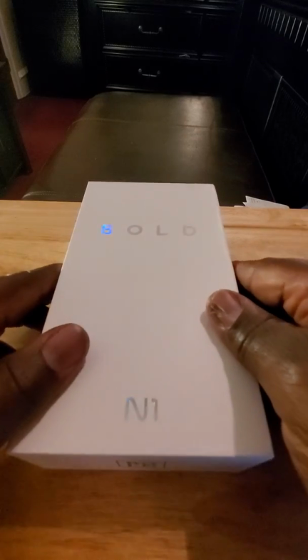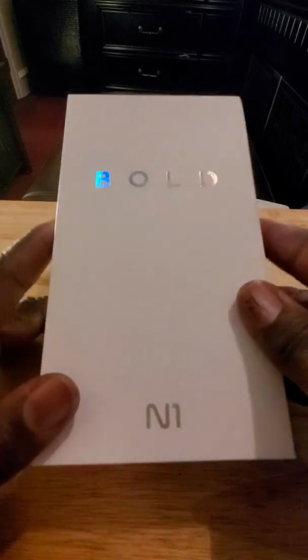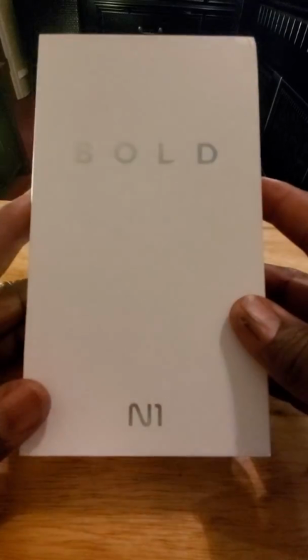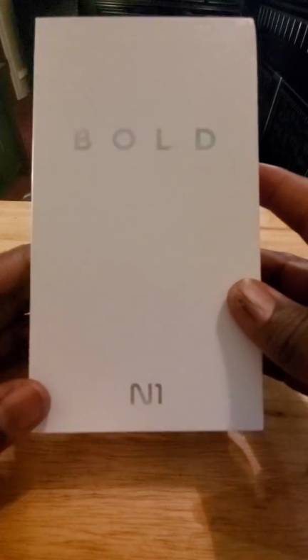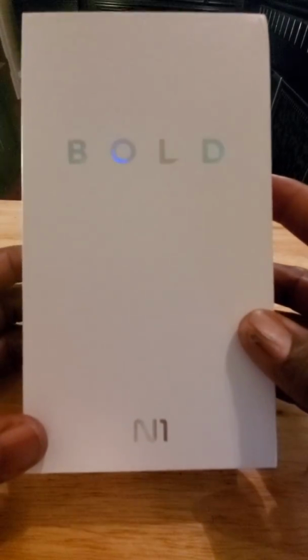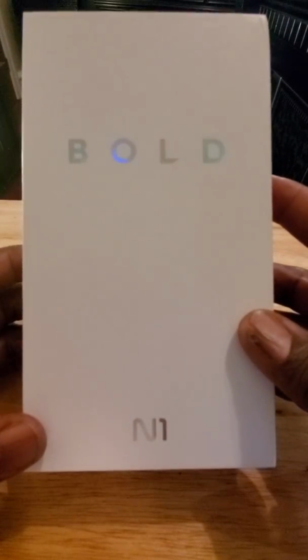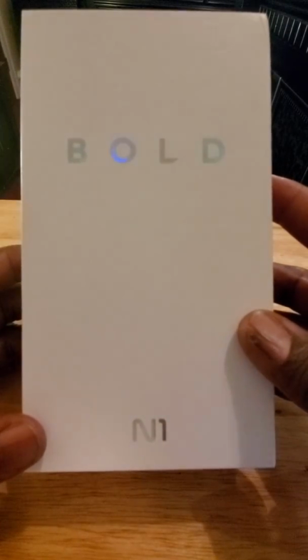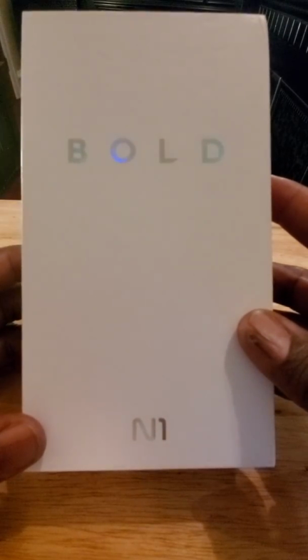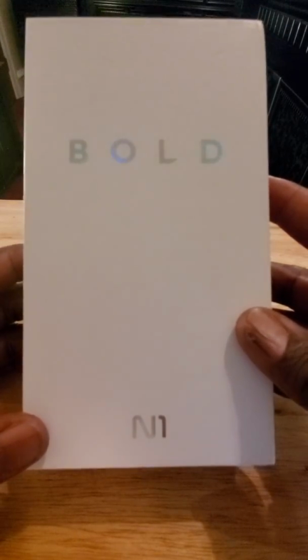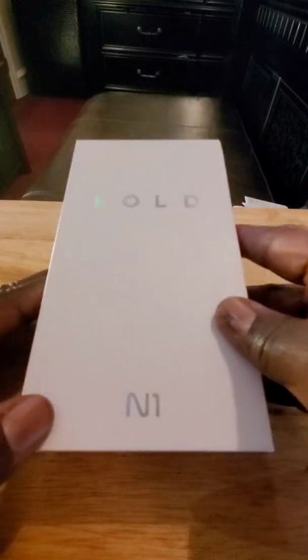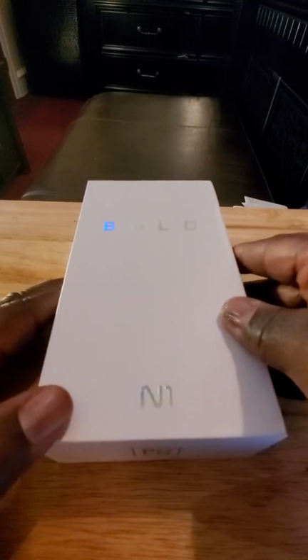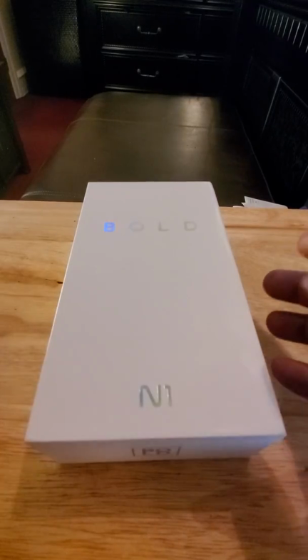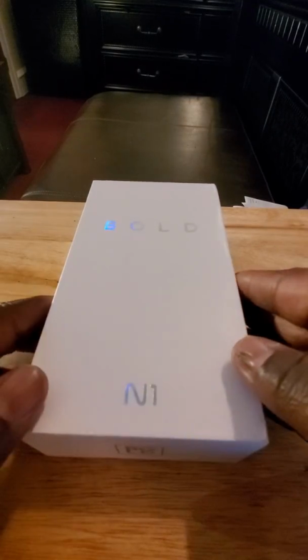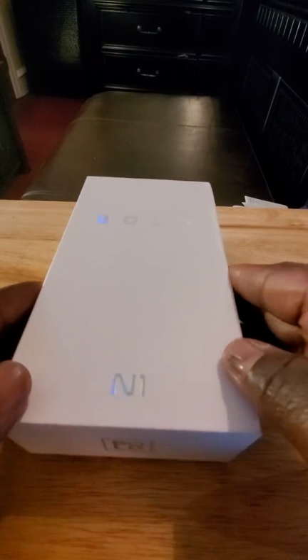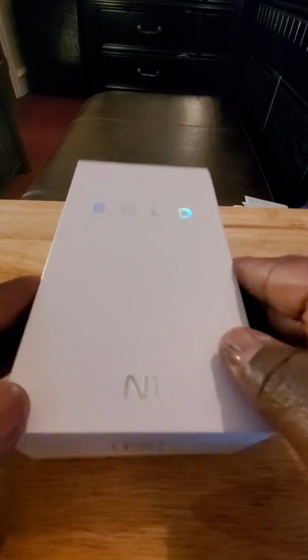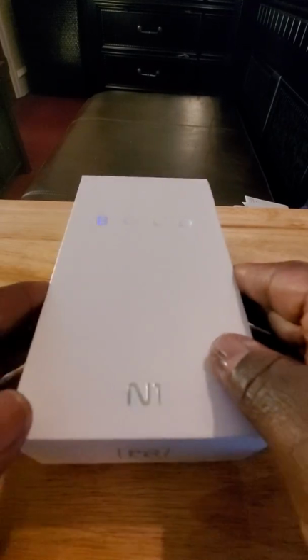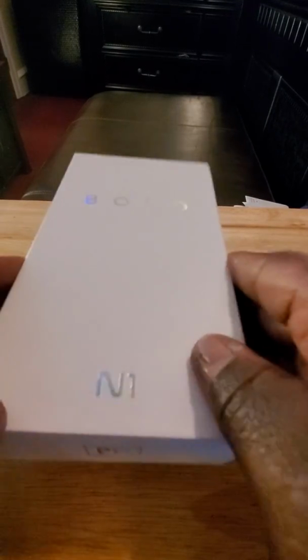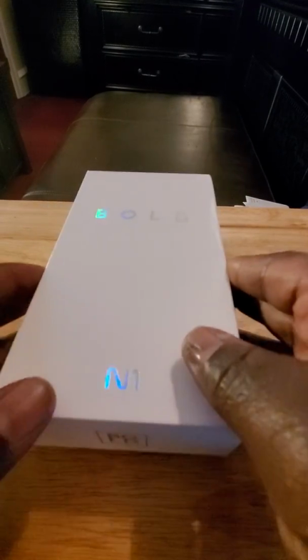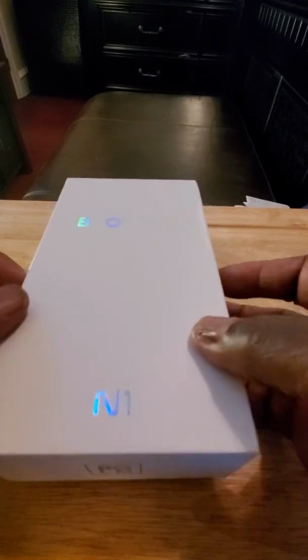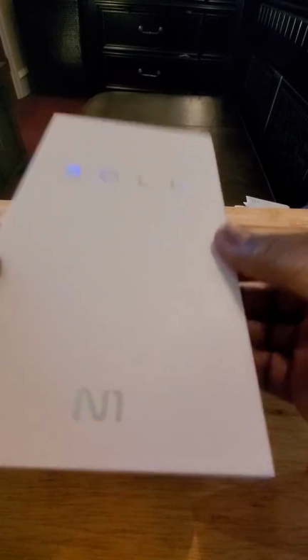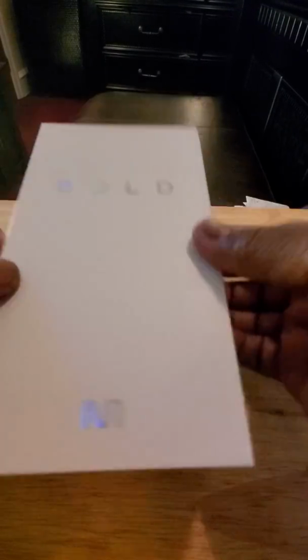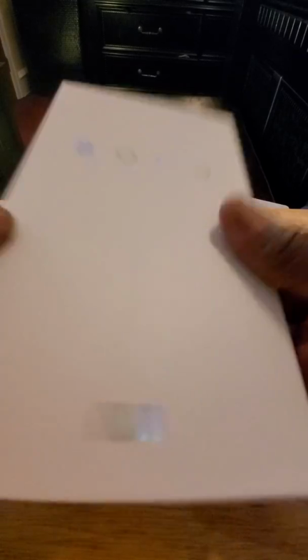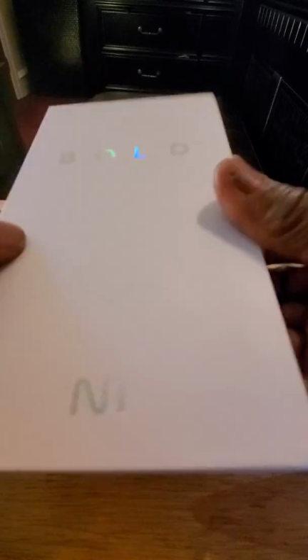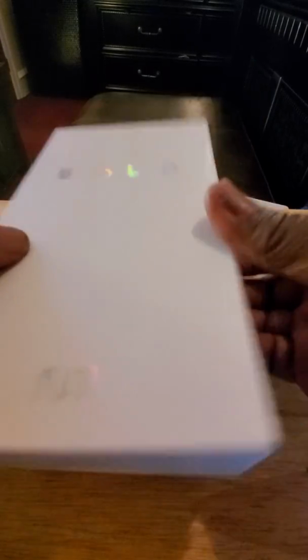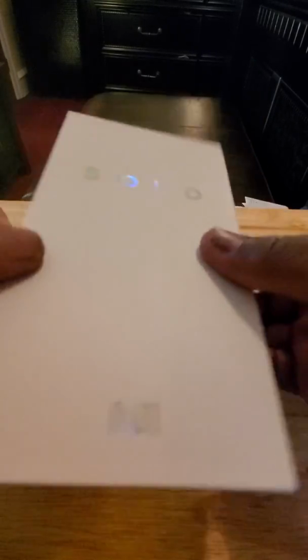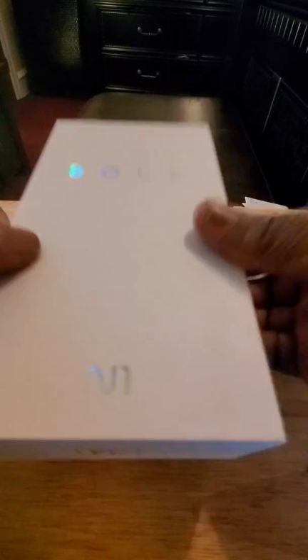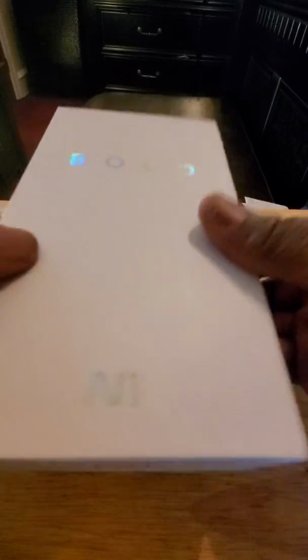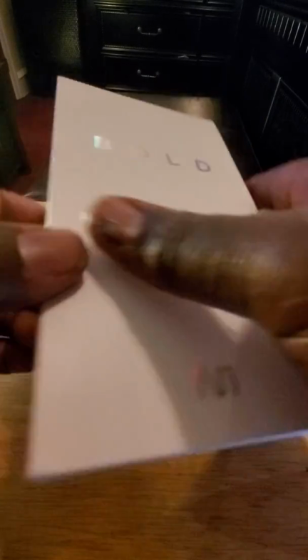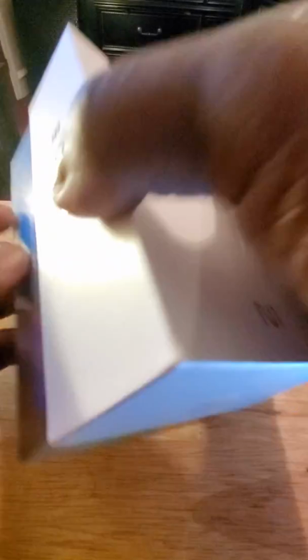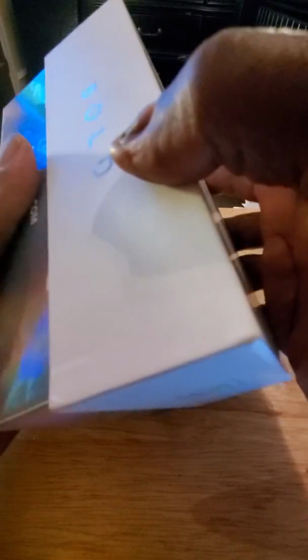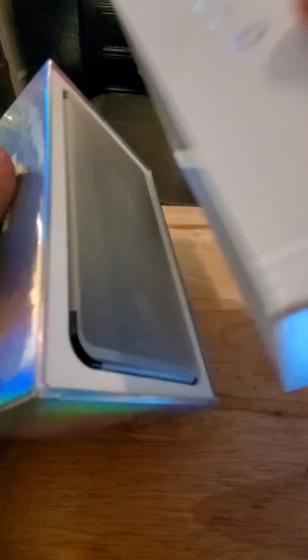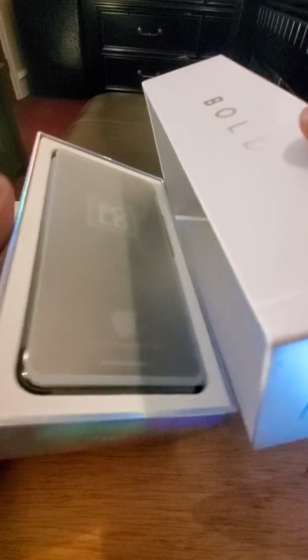As you can see here, the Bold N1. I just took the plastic off to get it open a little quicker, but I haven't checked the phone out yet.